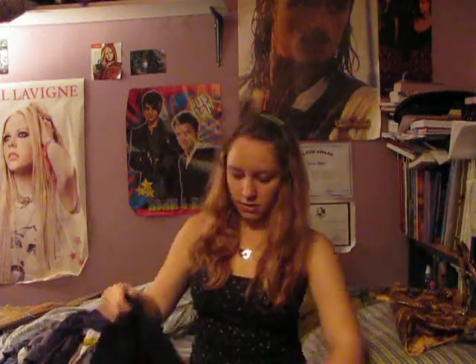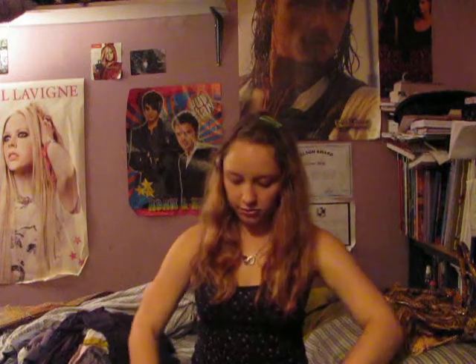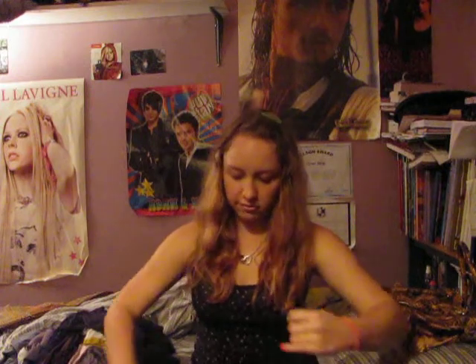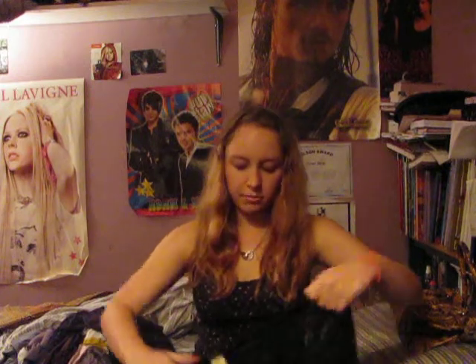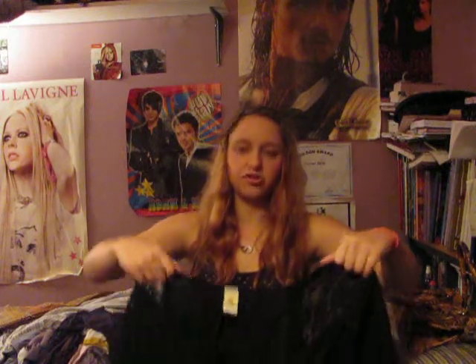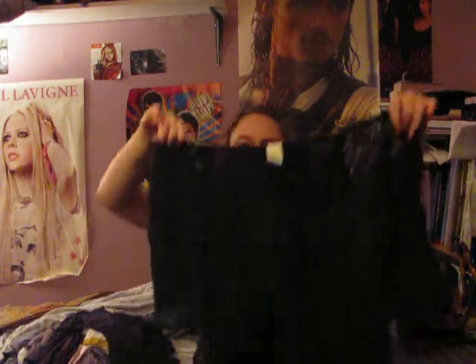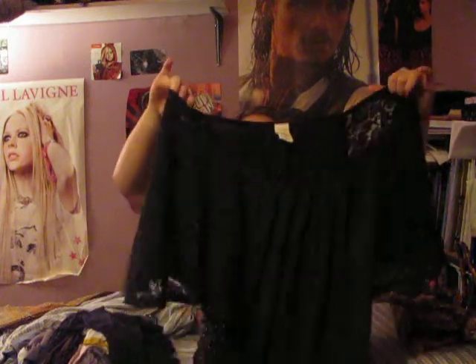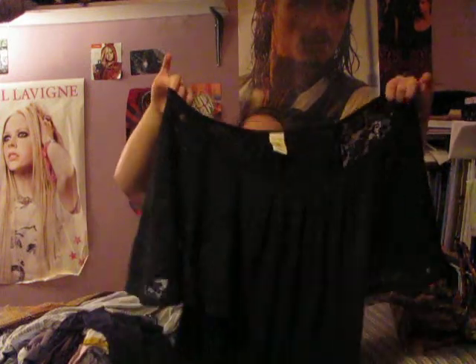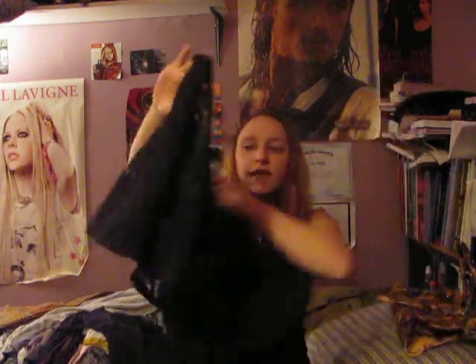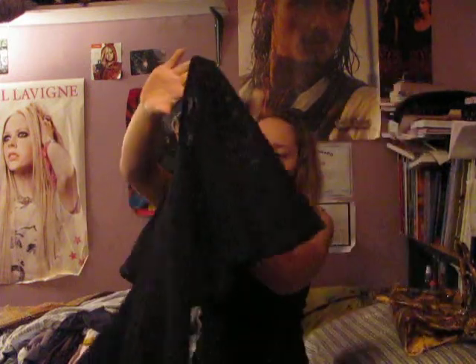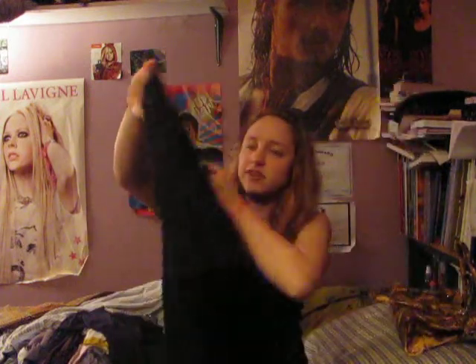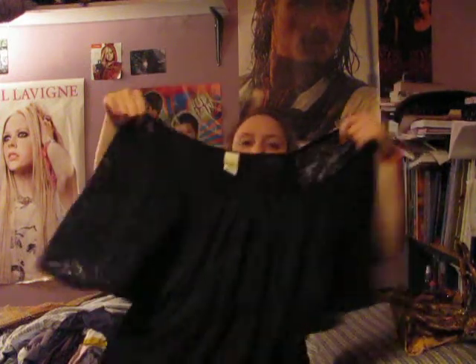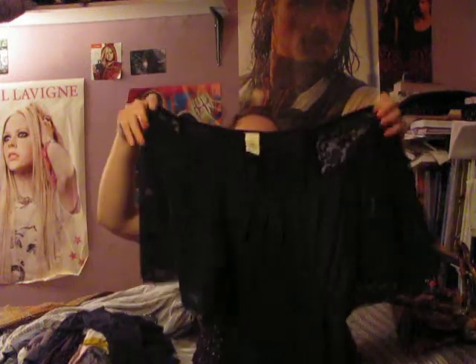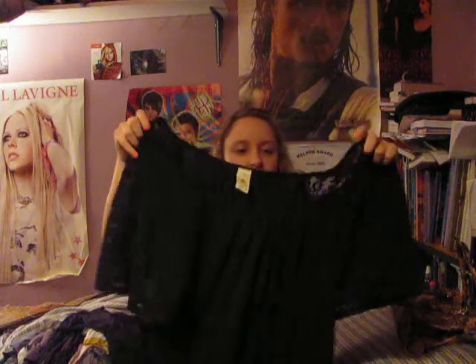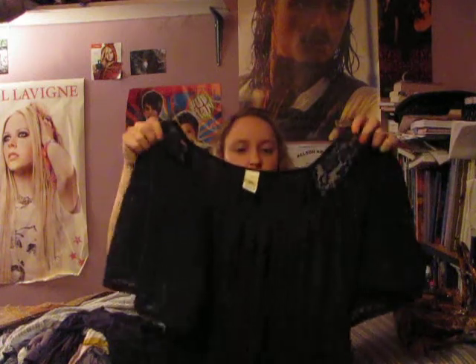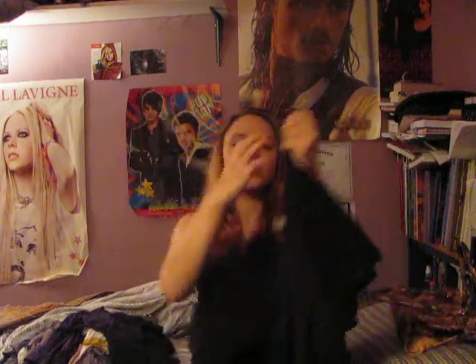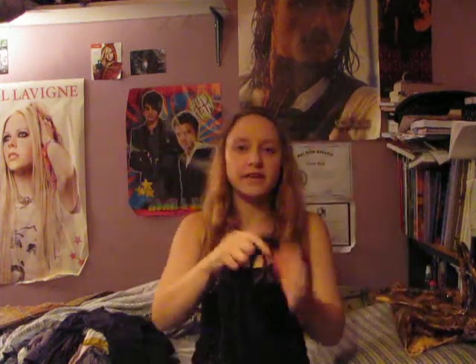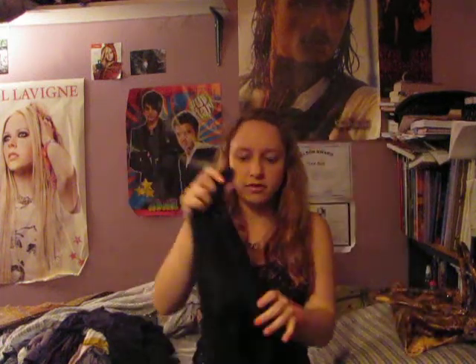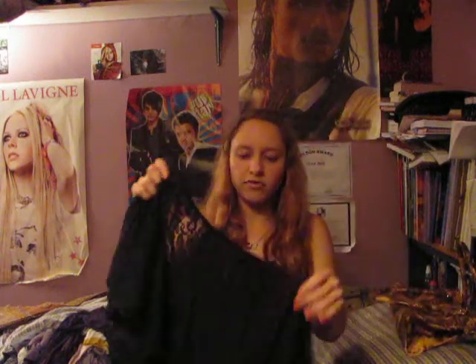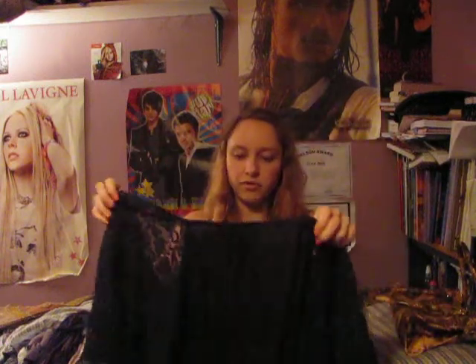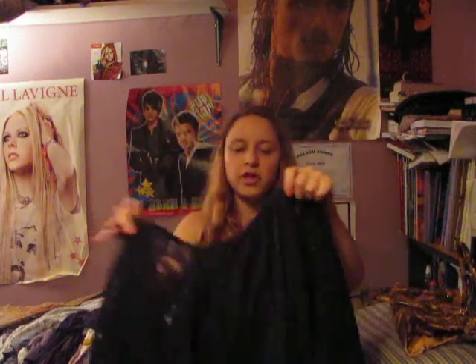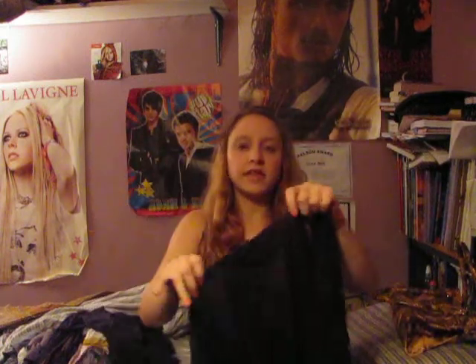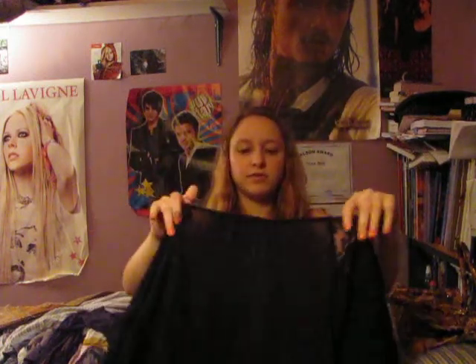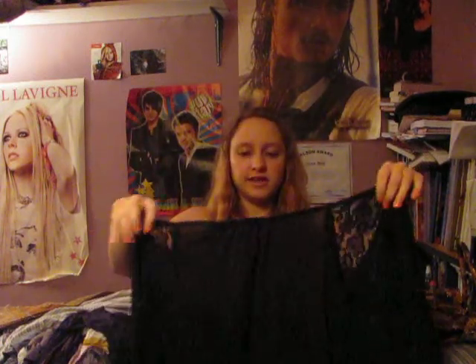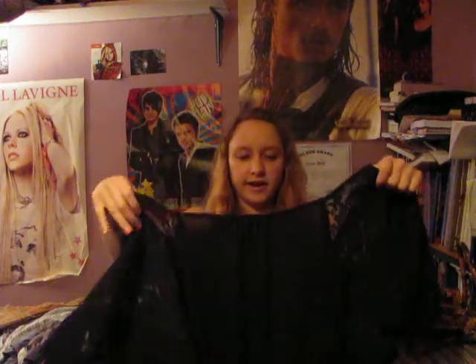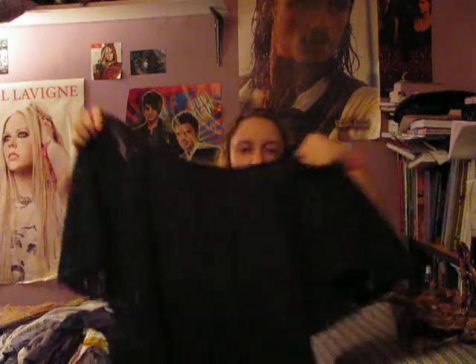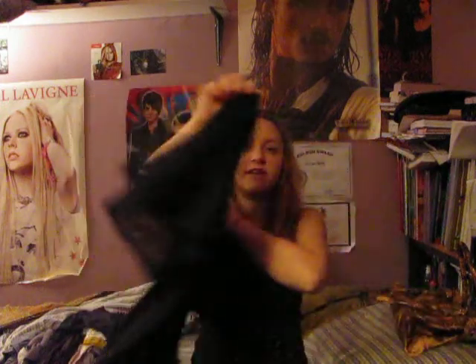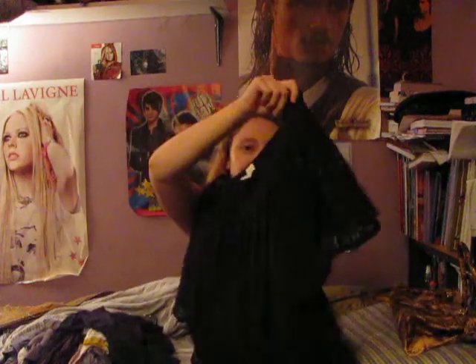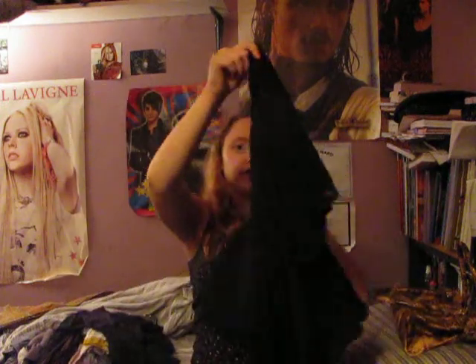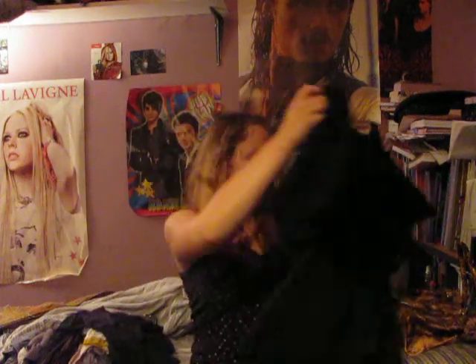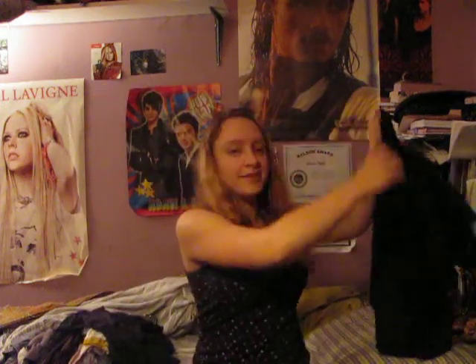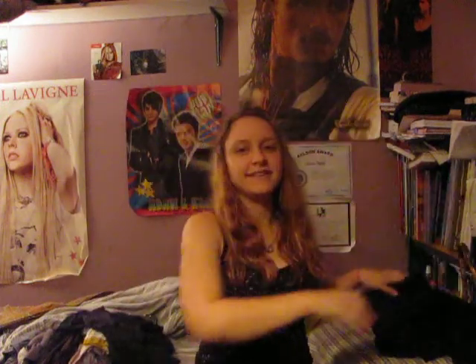I also got this top by Ginger G., and I really like Ginger G. because all her things seem so flowy, and they're all very affordable. This was $16.99 at Winners, and I just love the sleeves and the lace detailing.